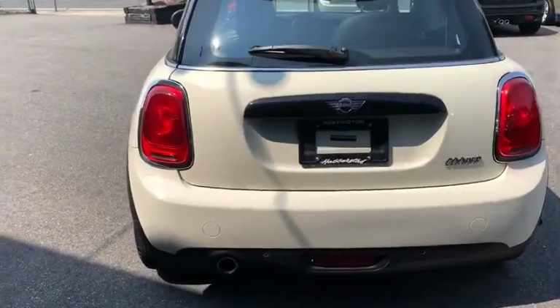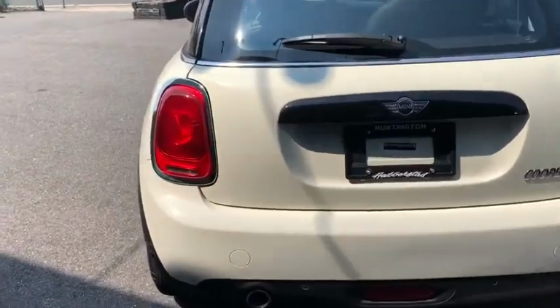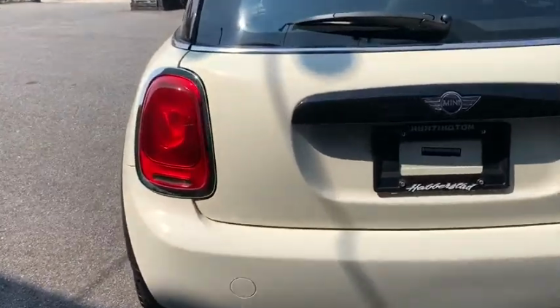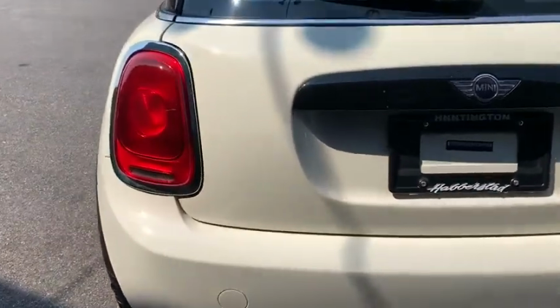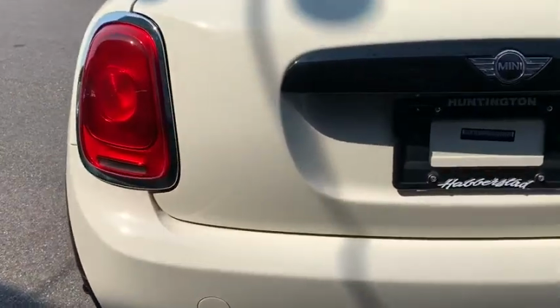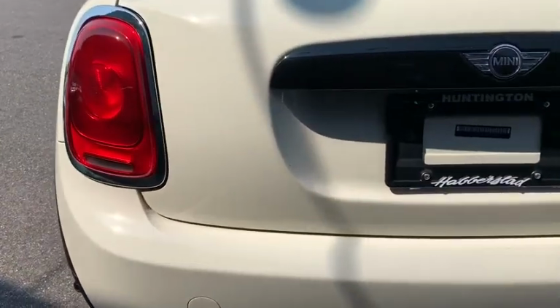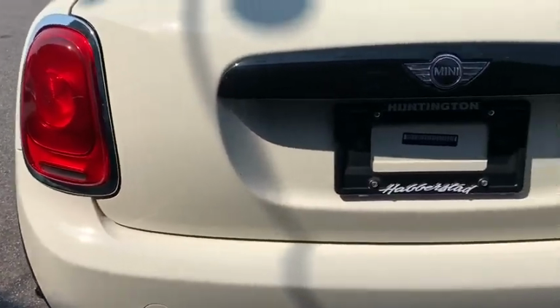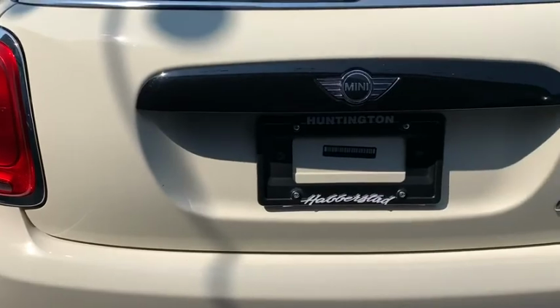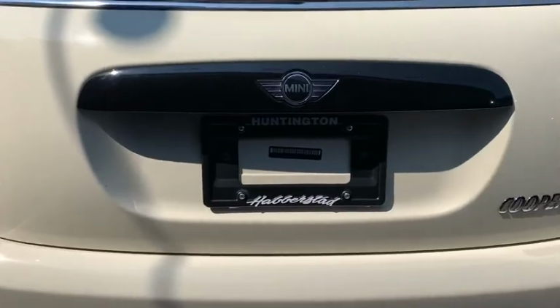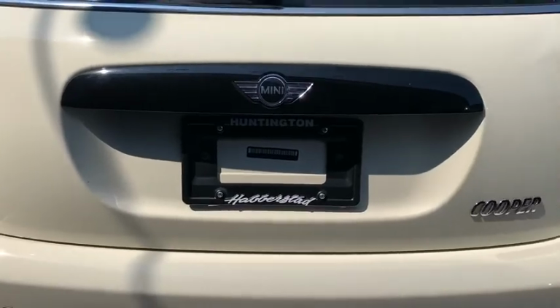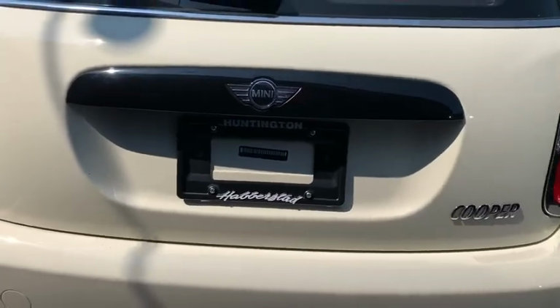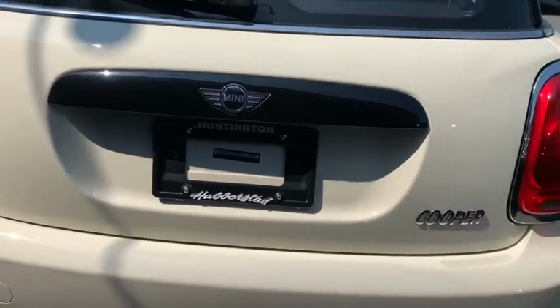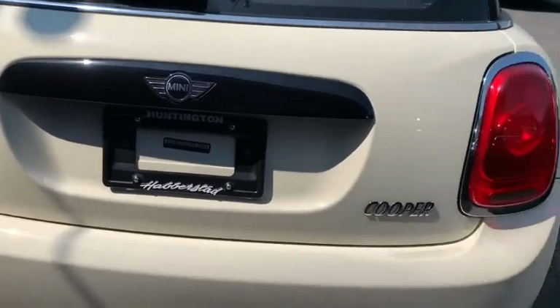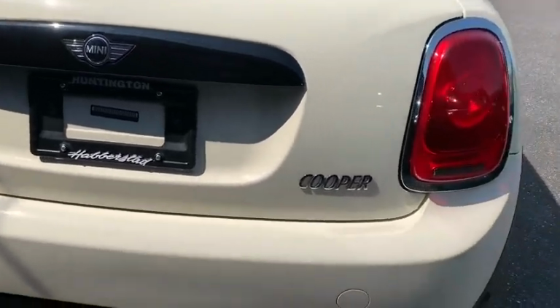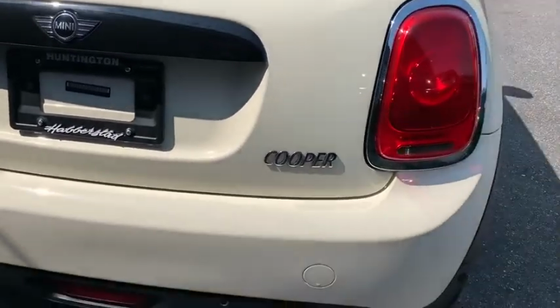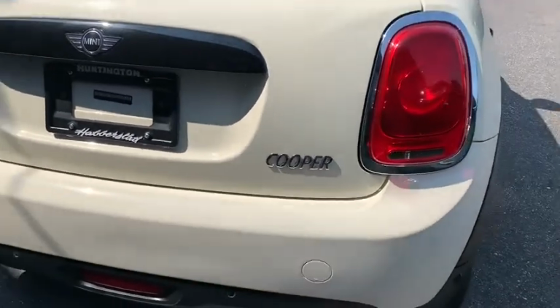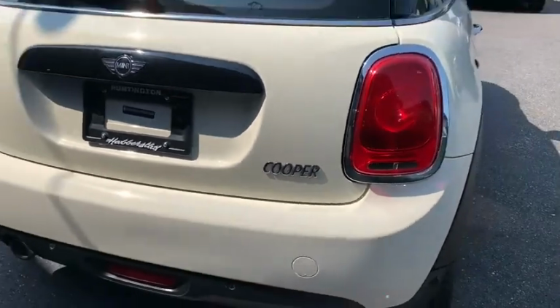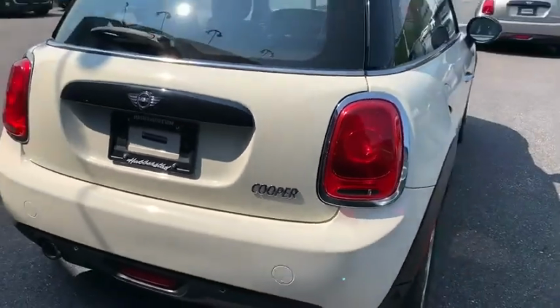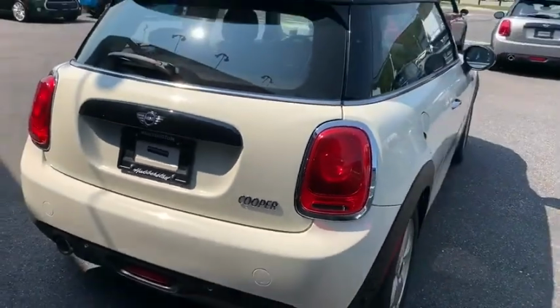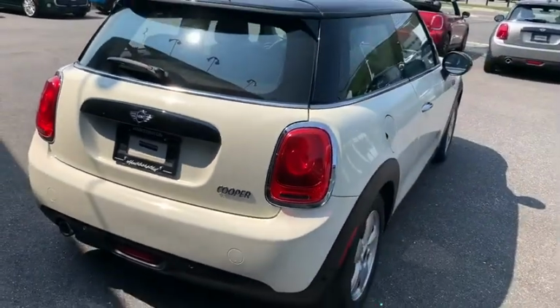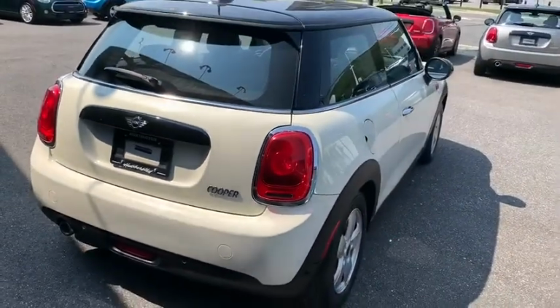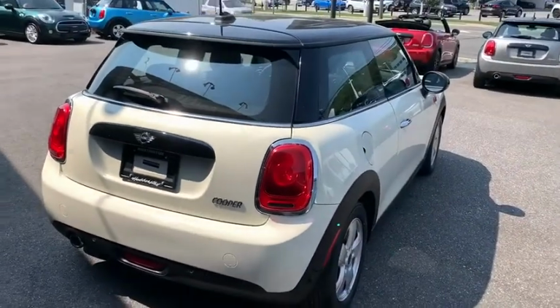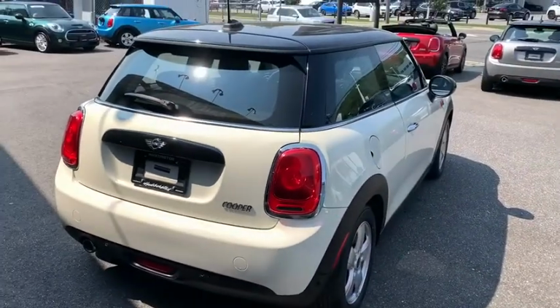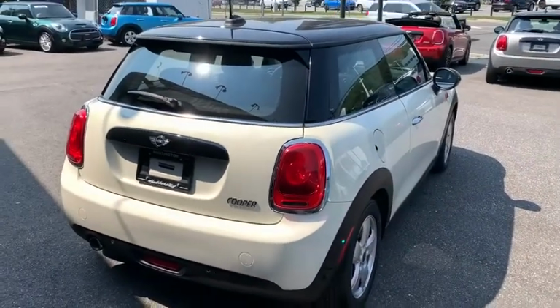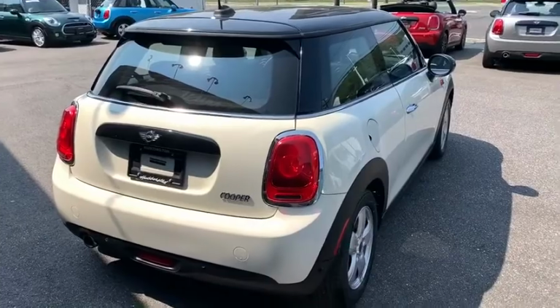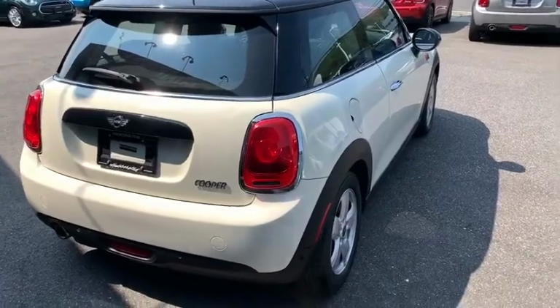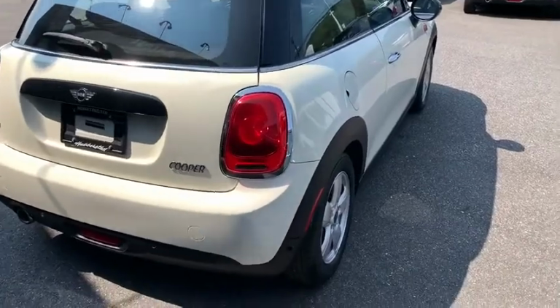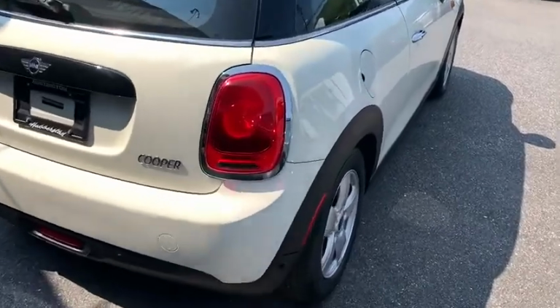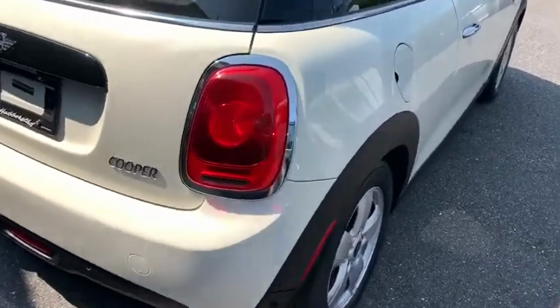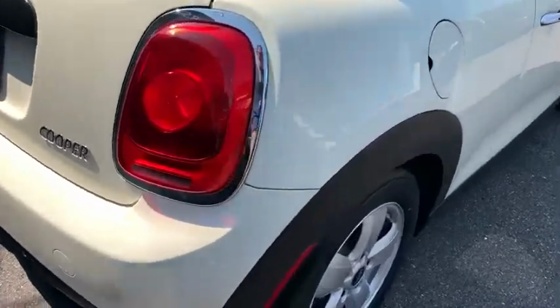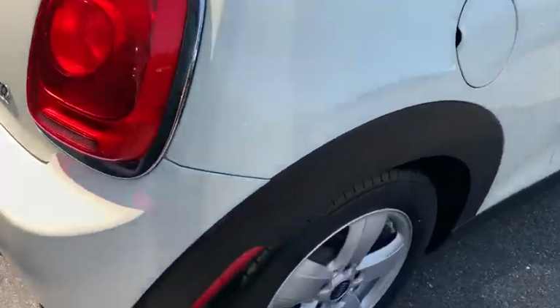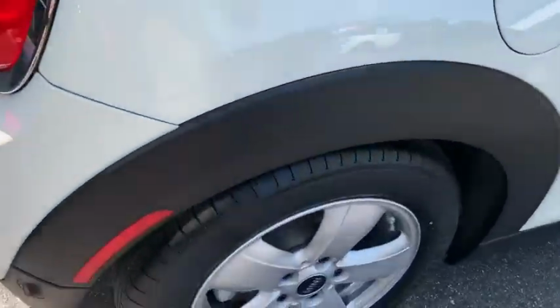Cruise control, floor mats, keyless start, four-wheel disc brakes, climate control, AM-FM stereo radio, rear defrost, front-wheel drive, power door locks.